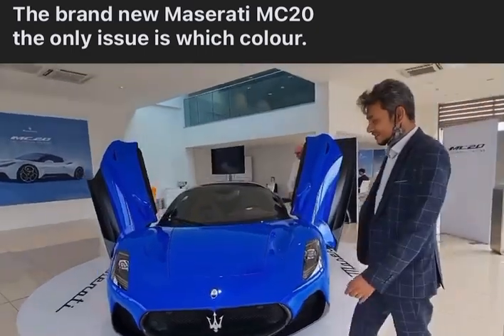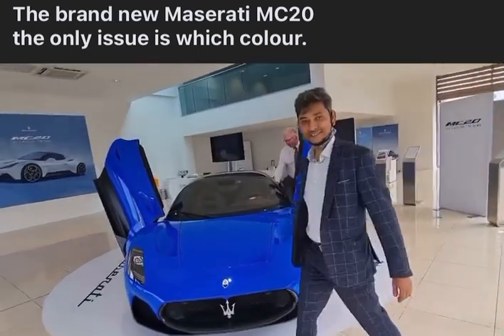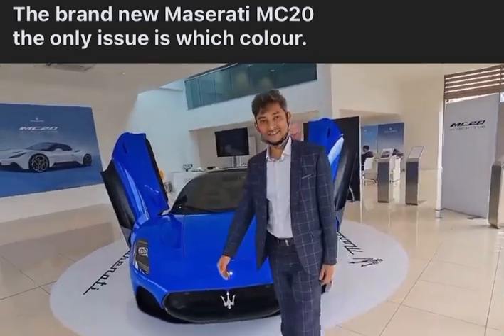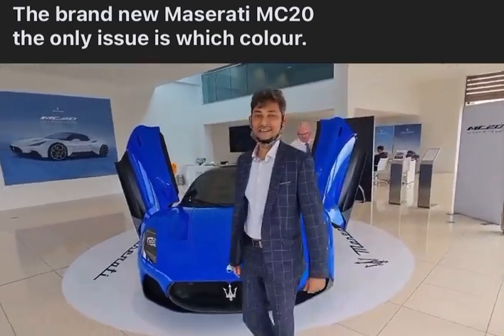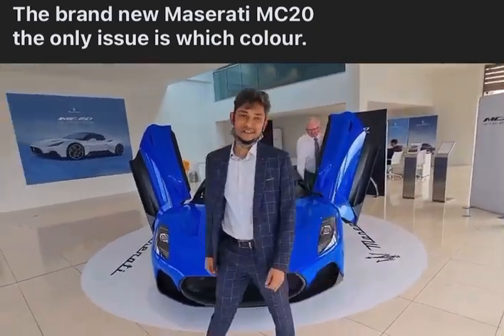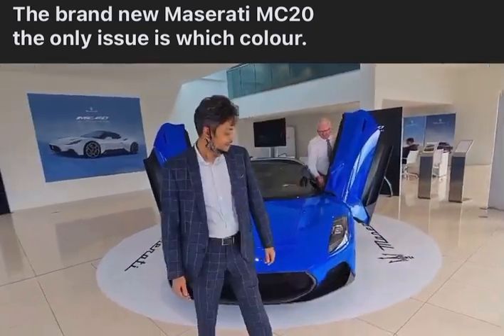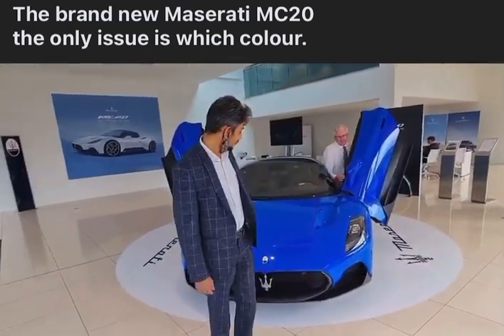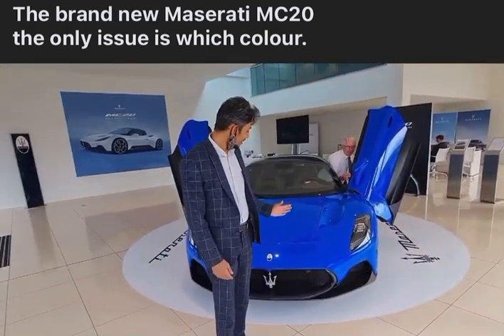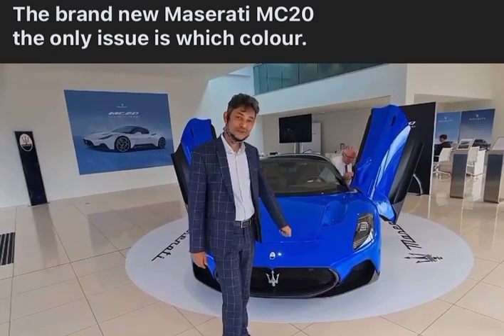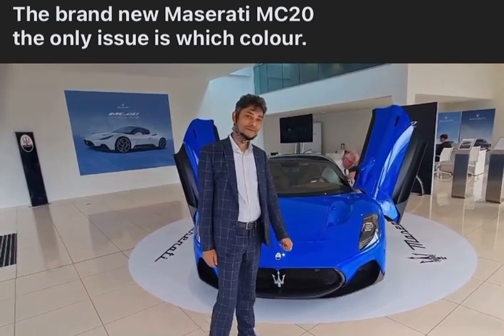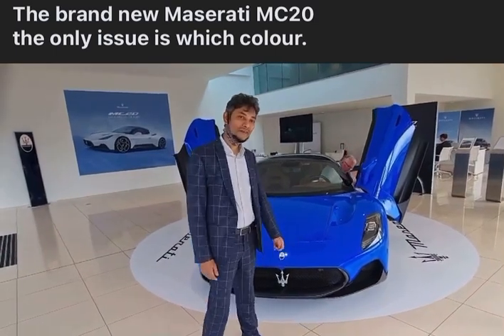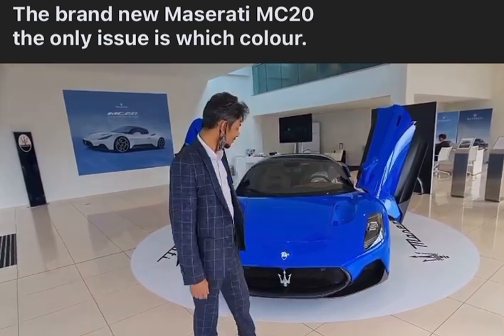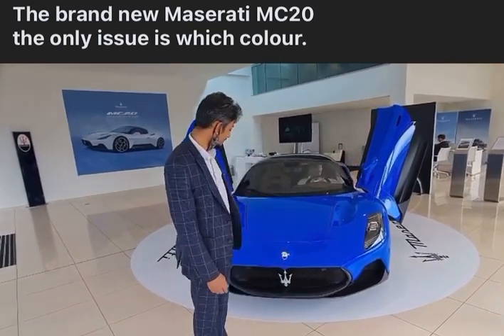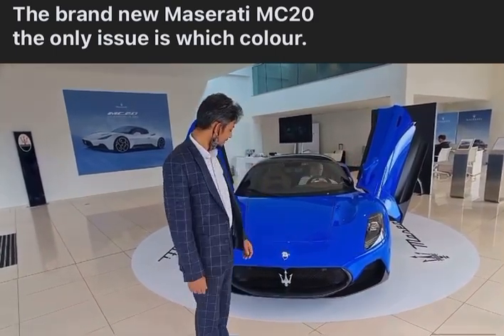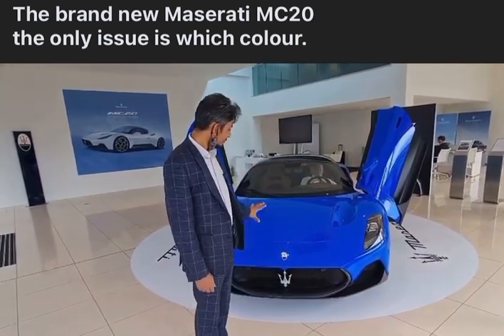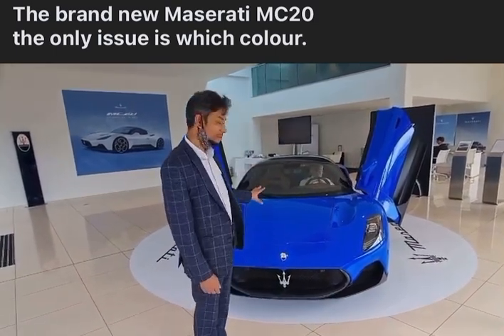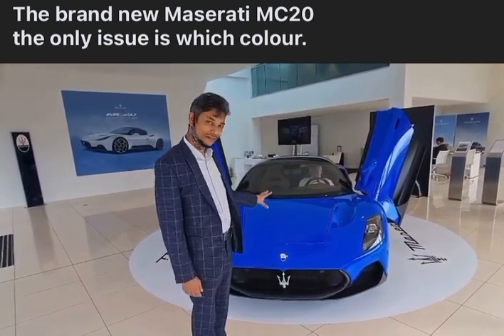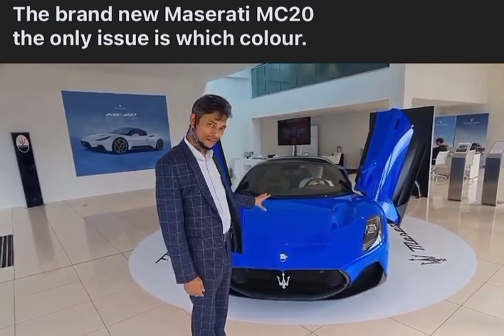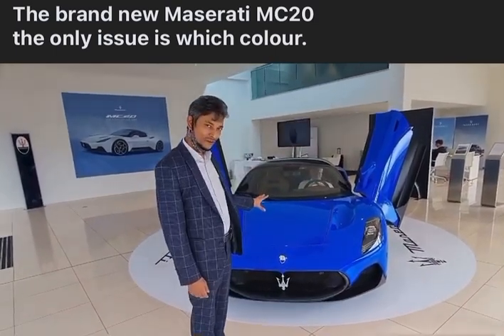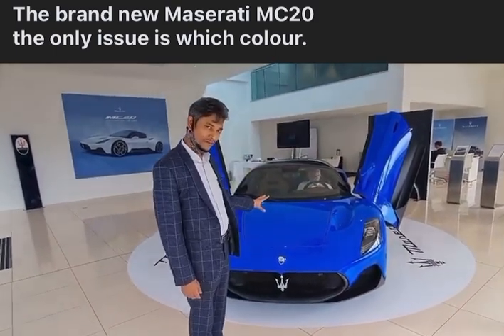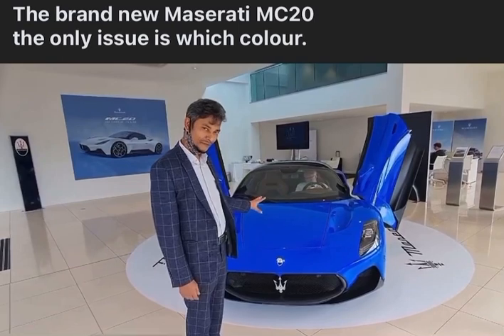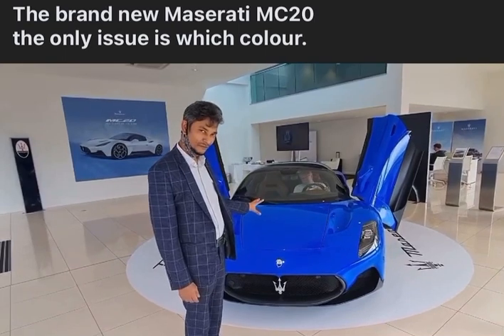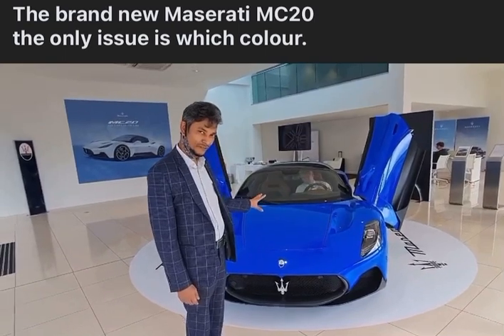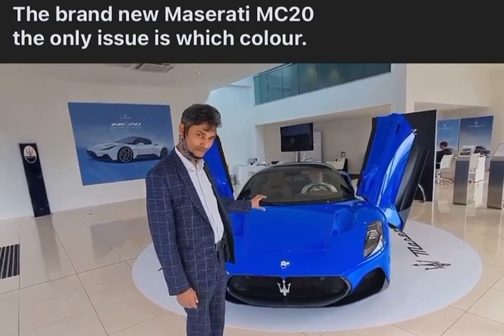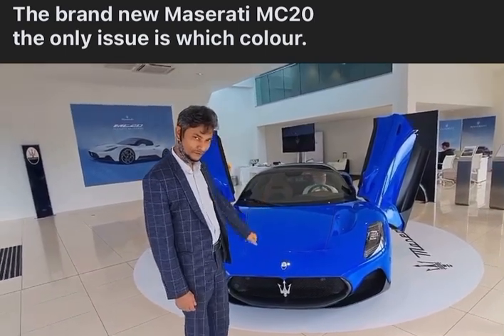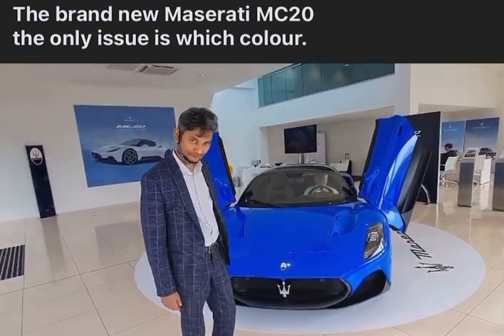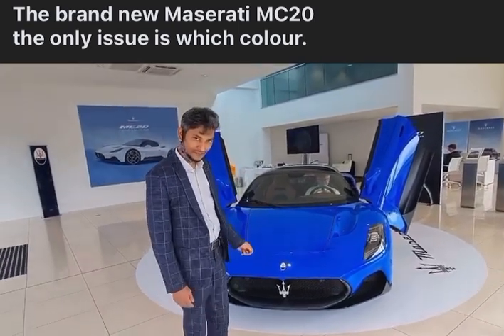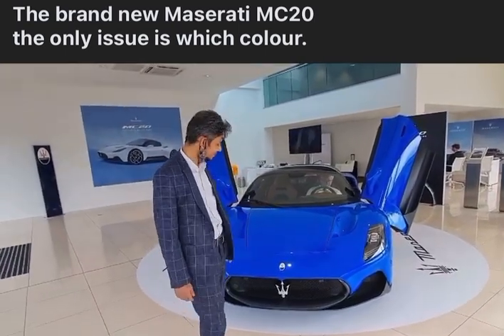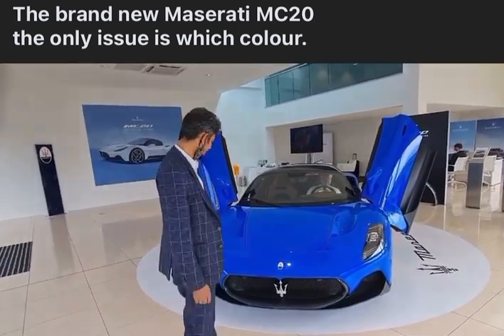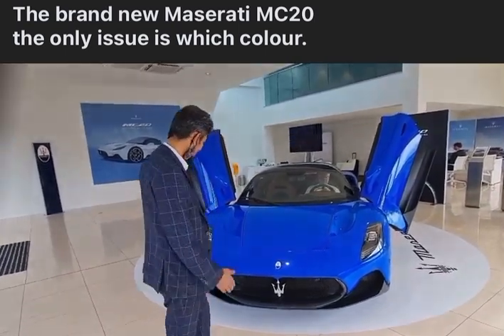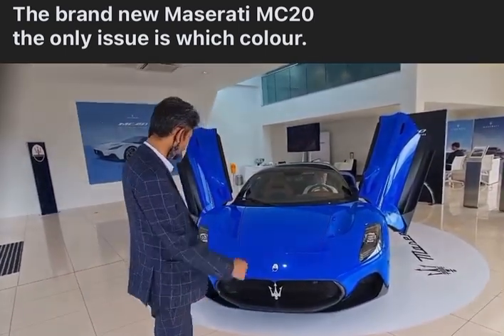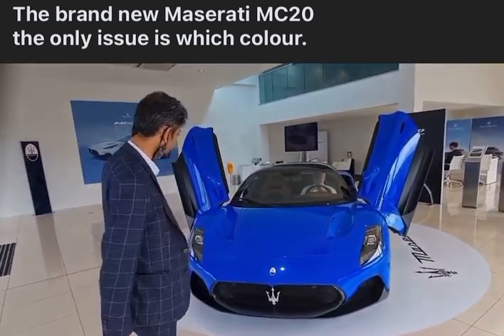So this will be the brand new MC20. So with this spec, we're talking about $225,000. With this spec, a beautiful car.